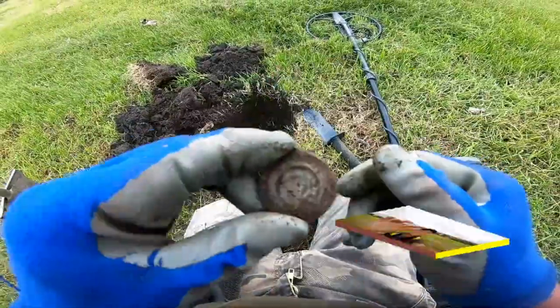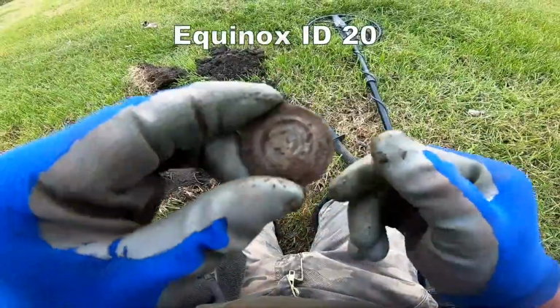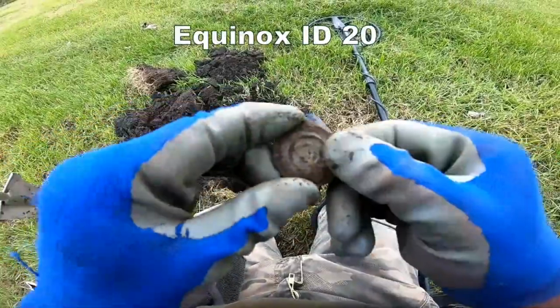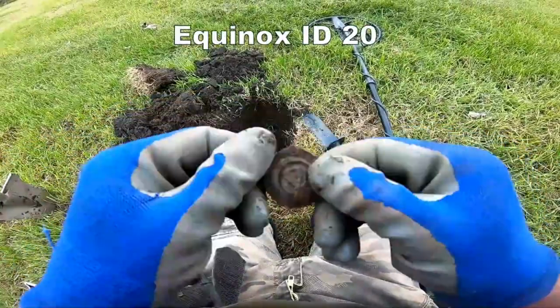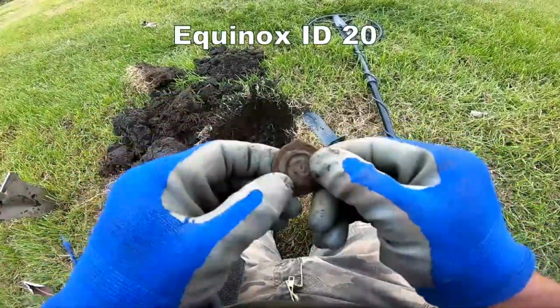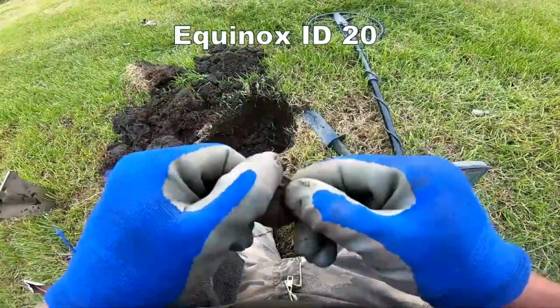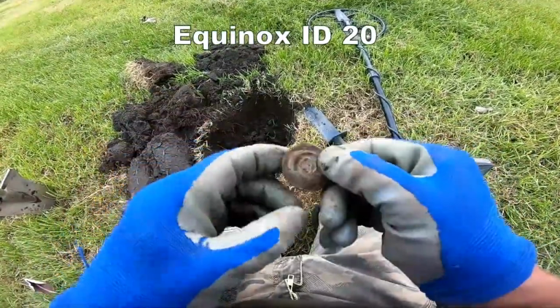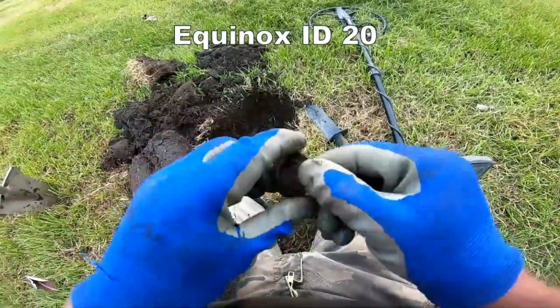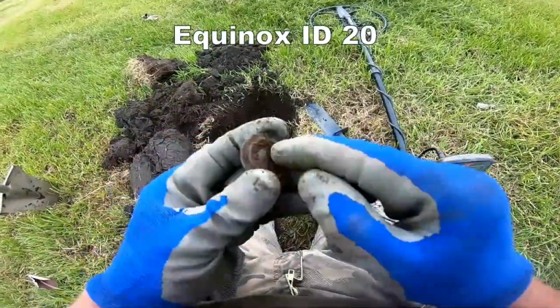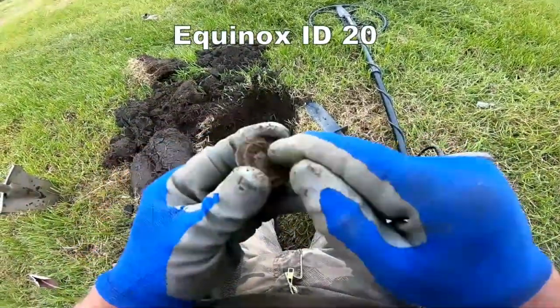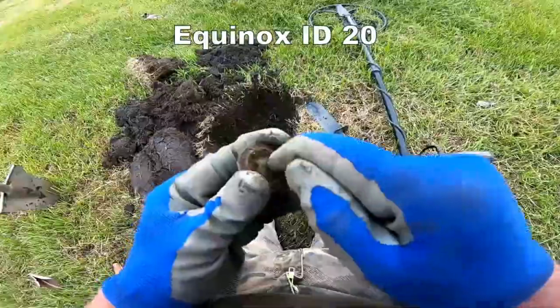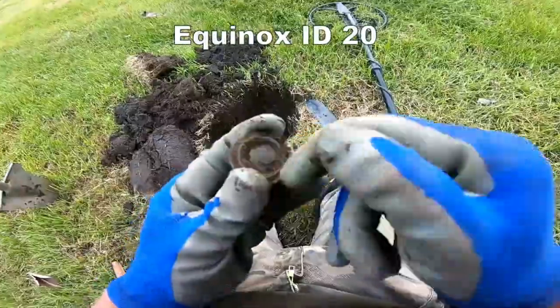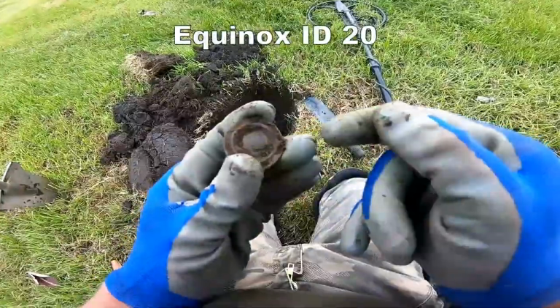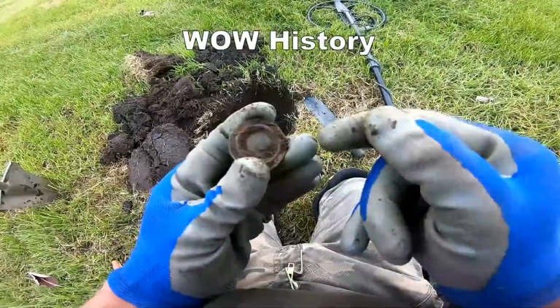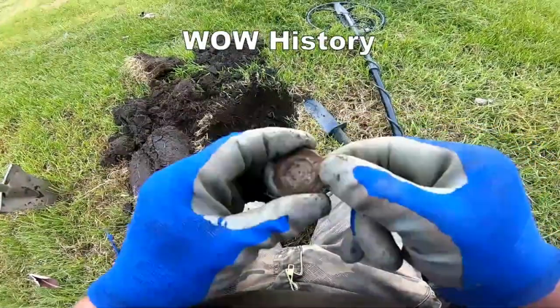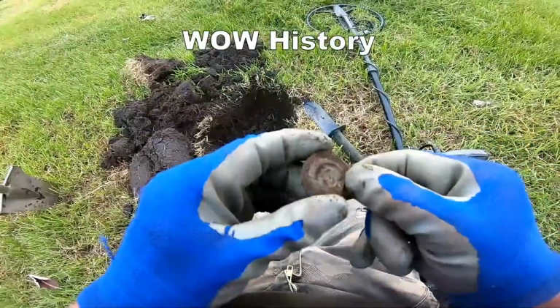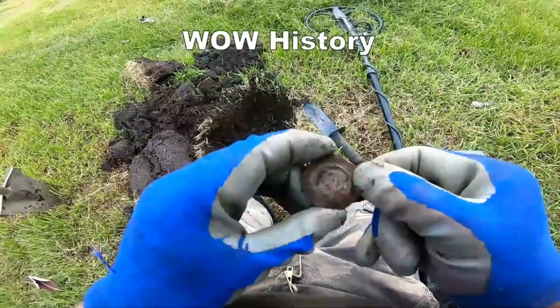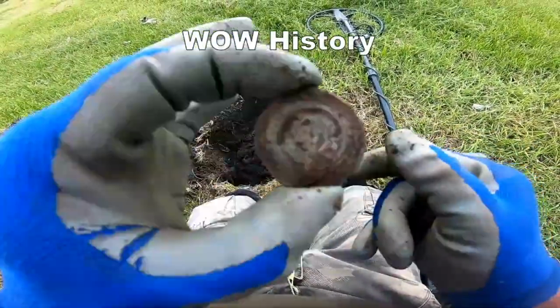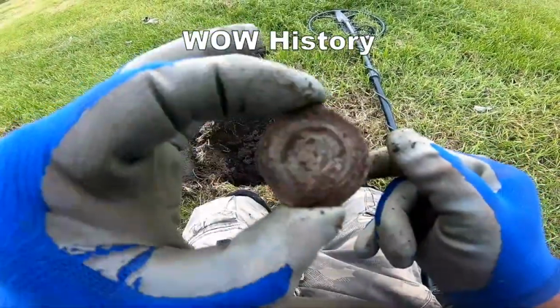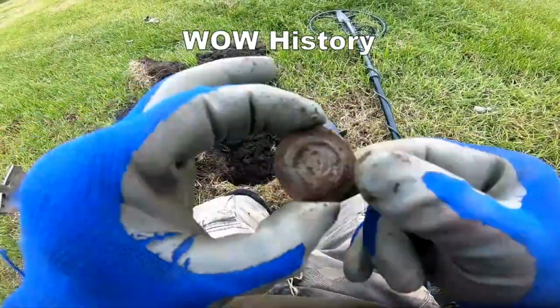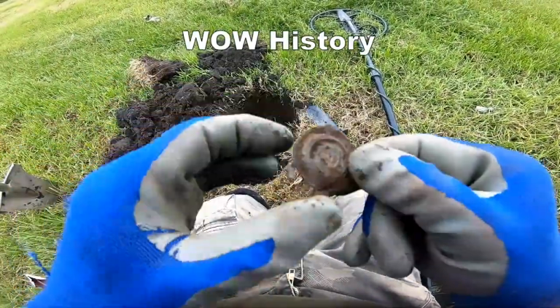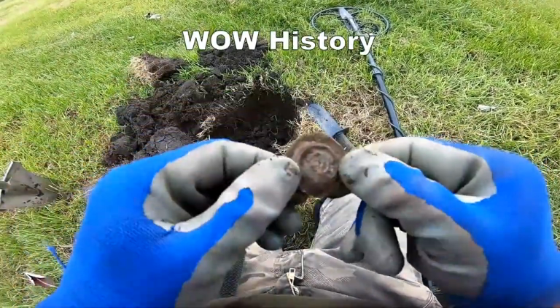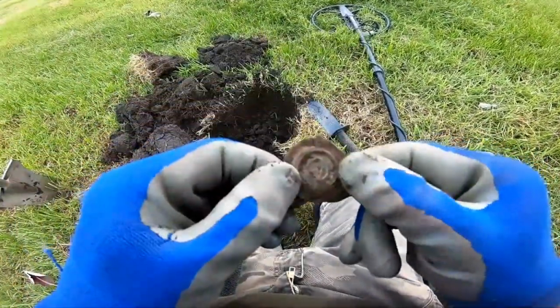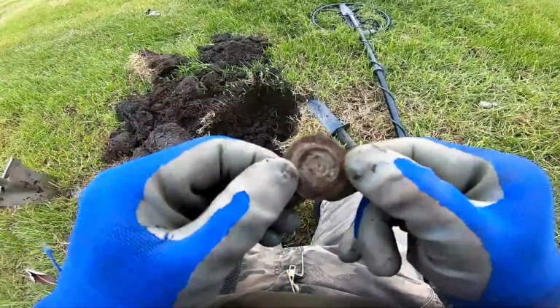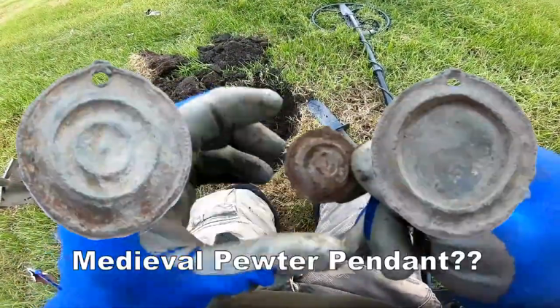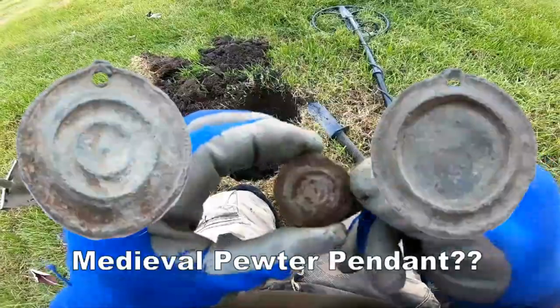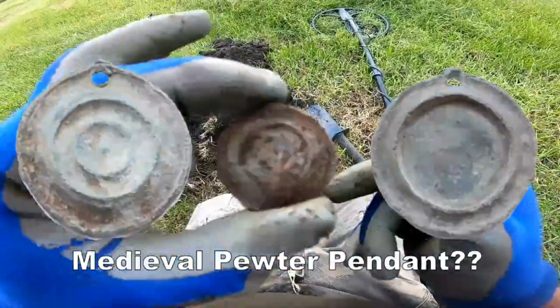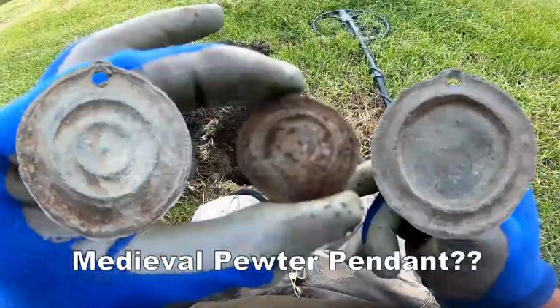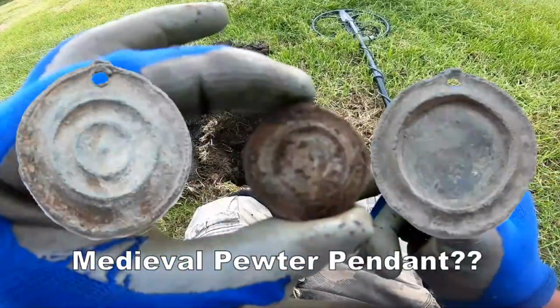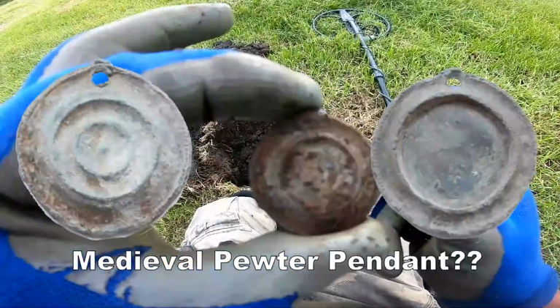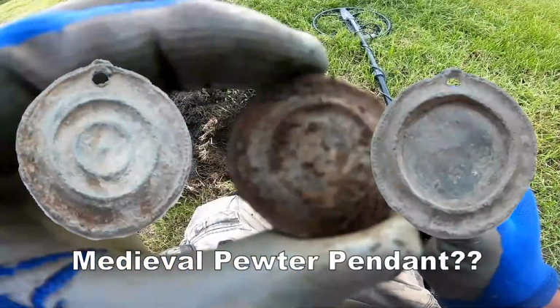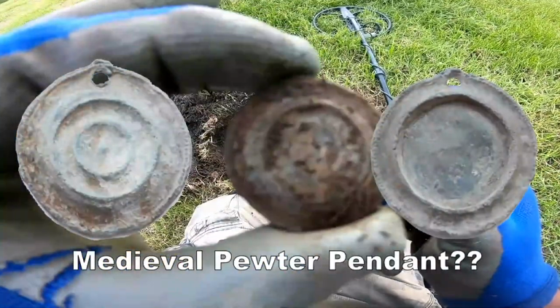I think we found some stuff — a pendant here. I think it's silver. I've got a silver pendant here. Clean it up, check it out.